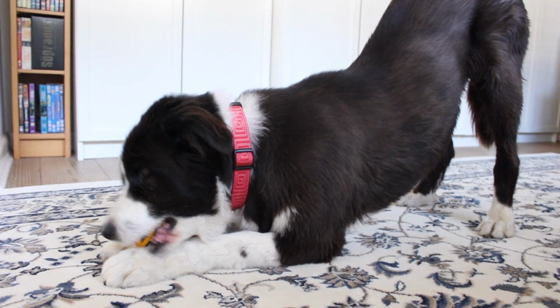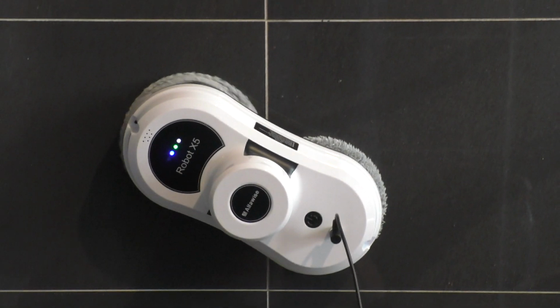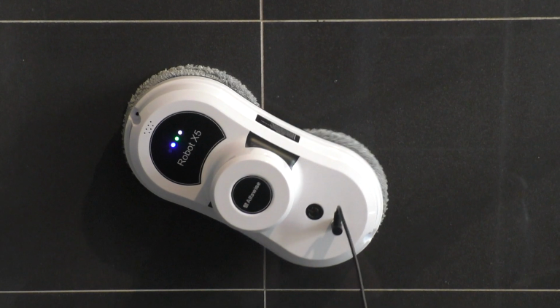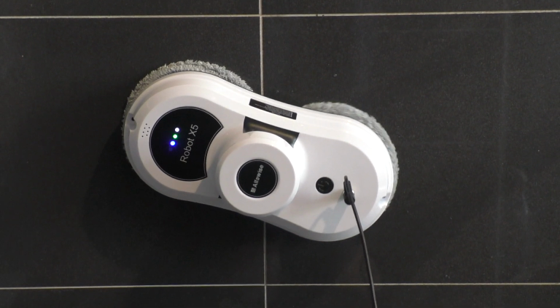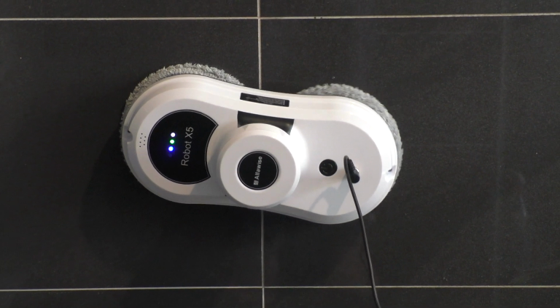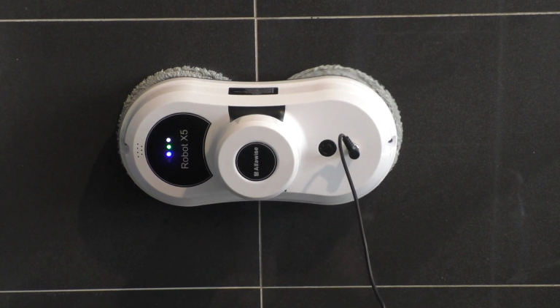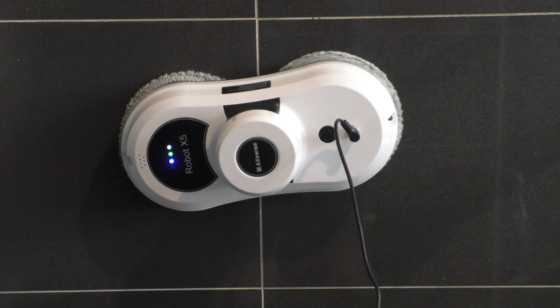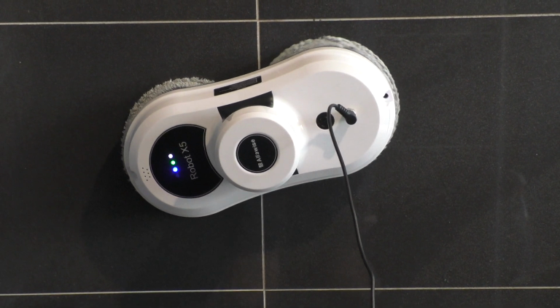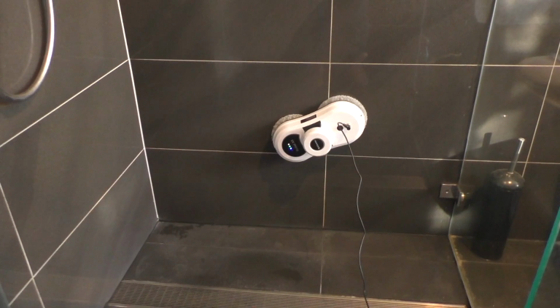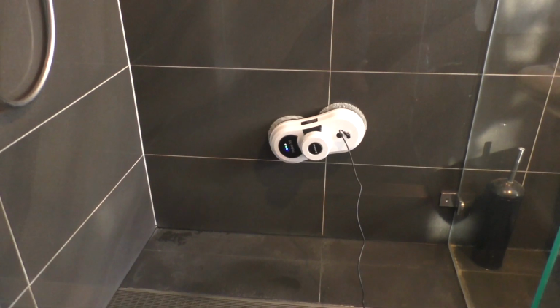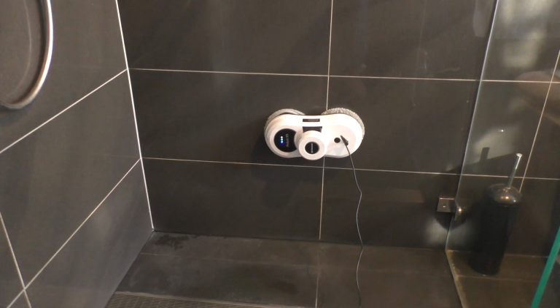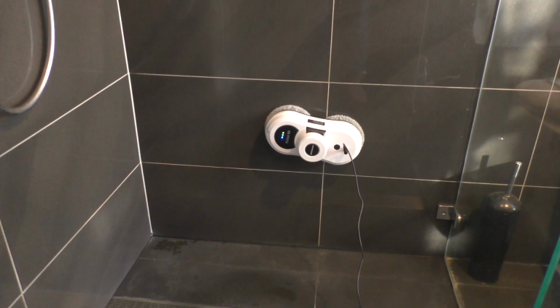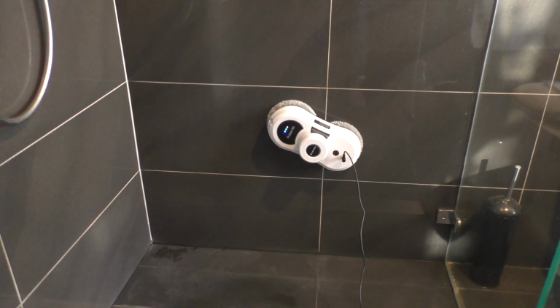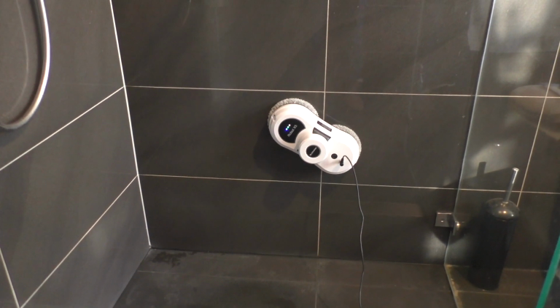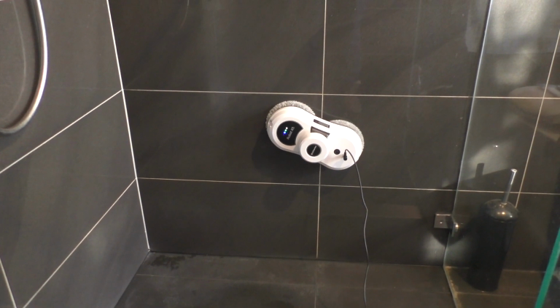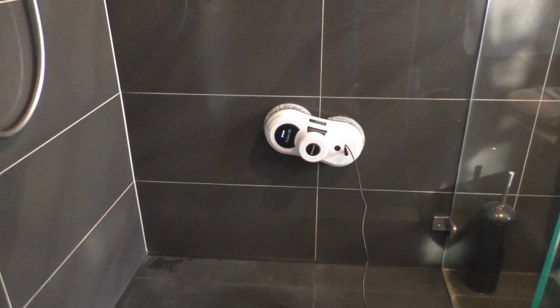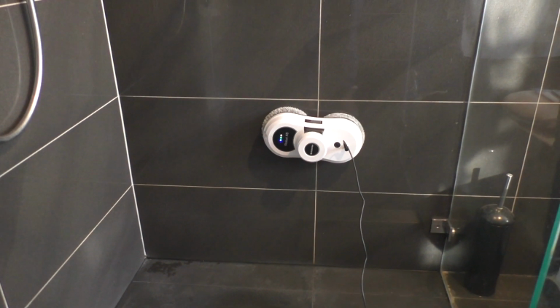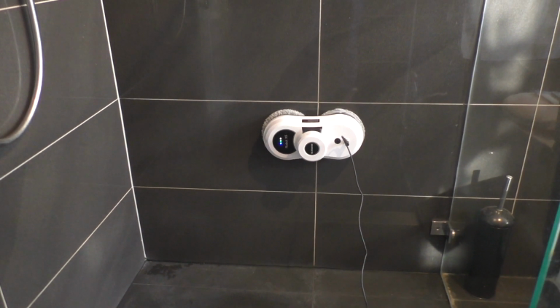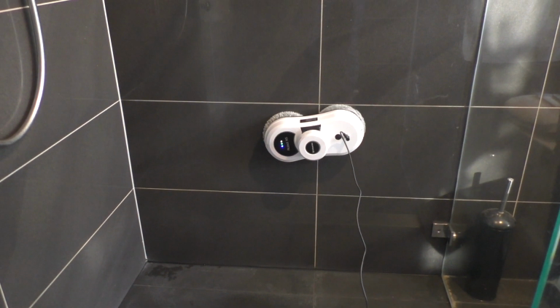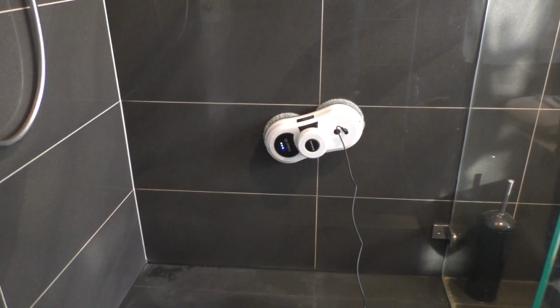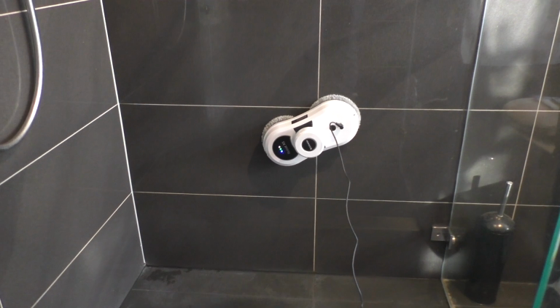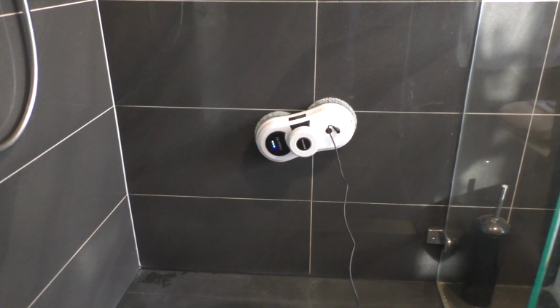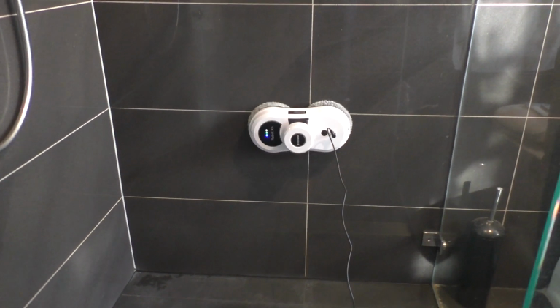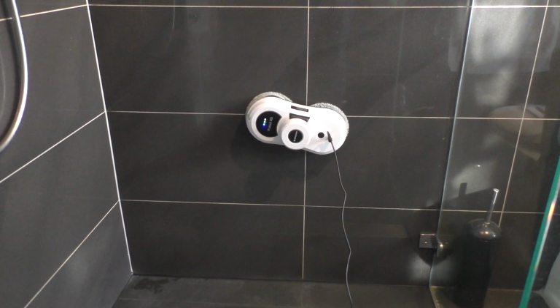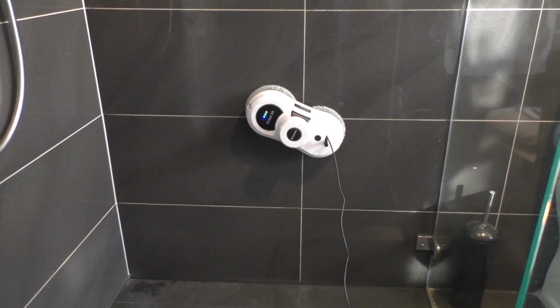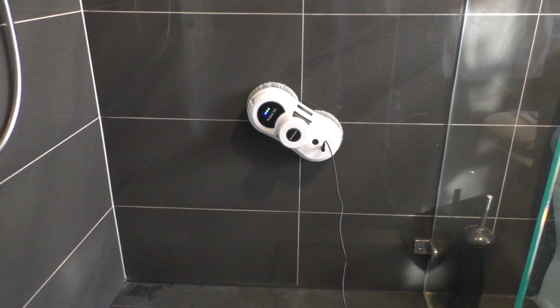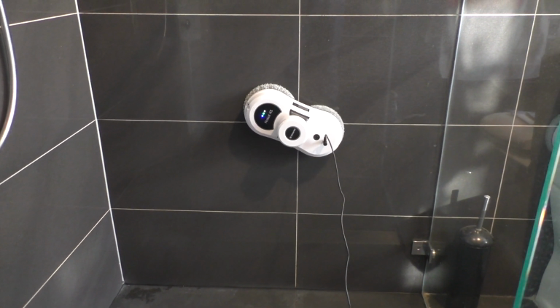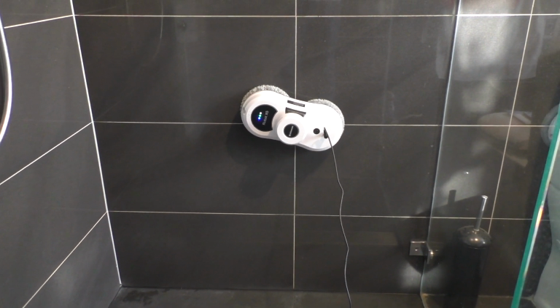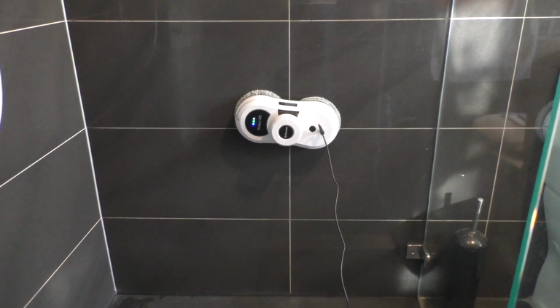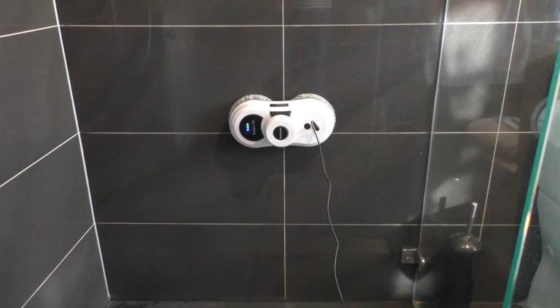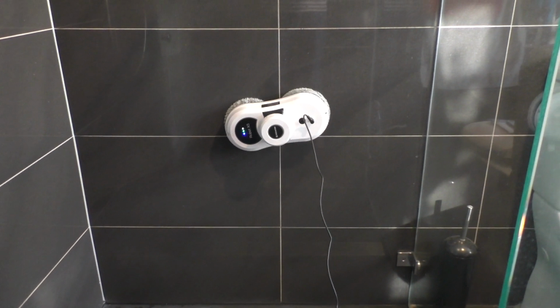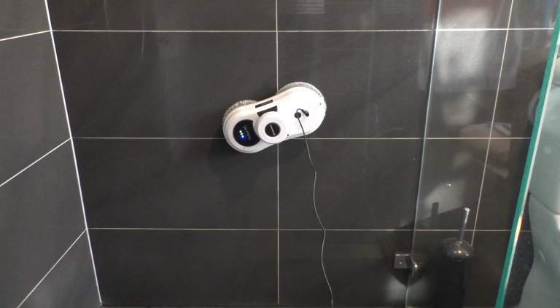Our next test is on tiles and shower screens. Here it worked much more effectively — unlike the floor test, the robot managed to cover most of the tile area pretty effectively.